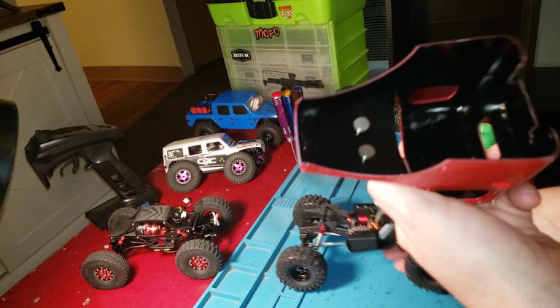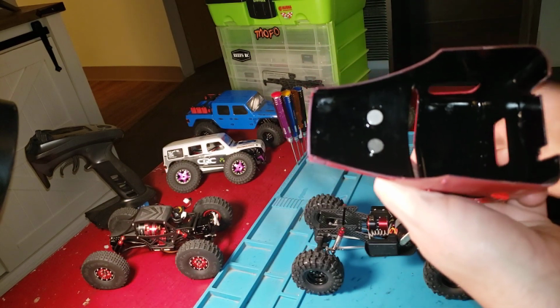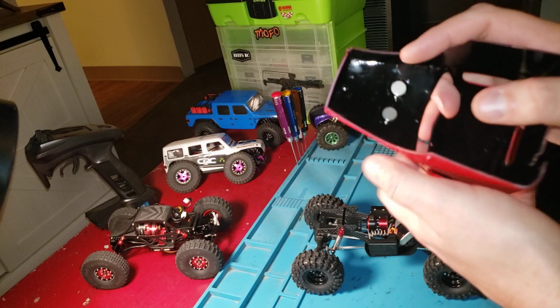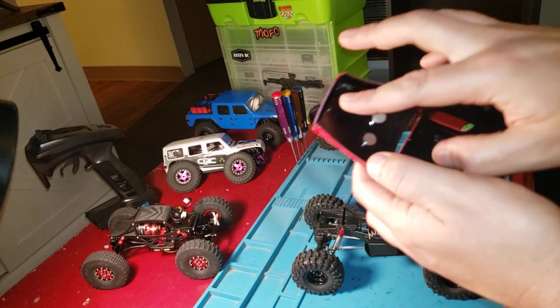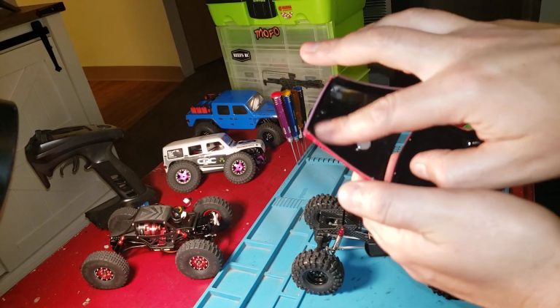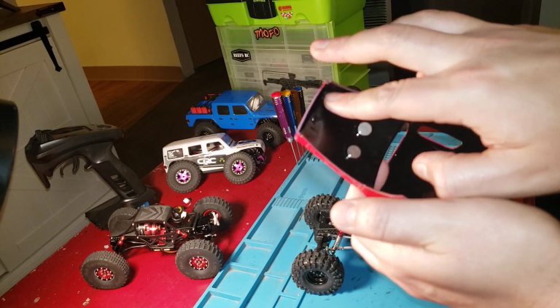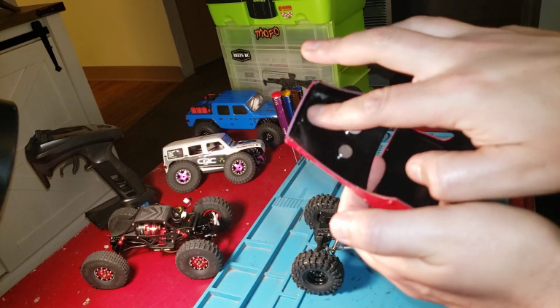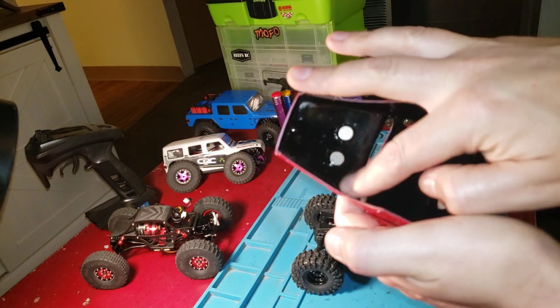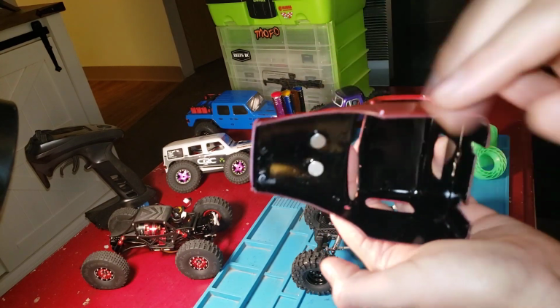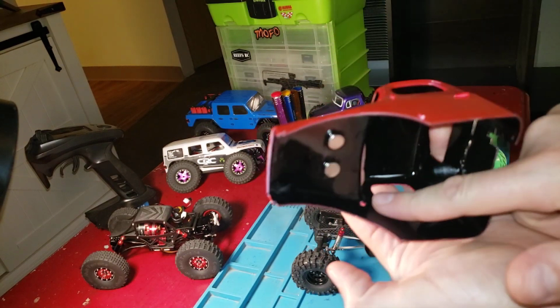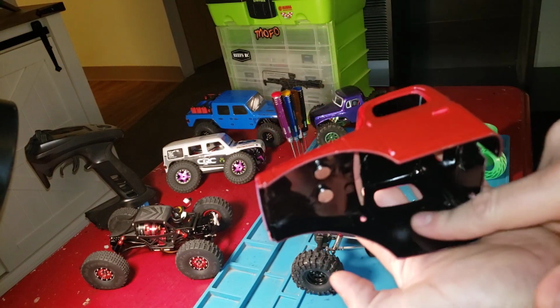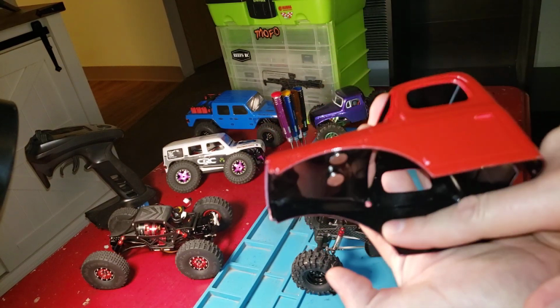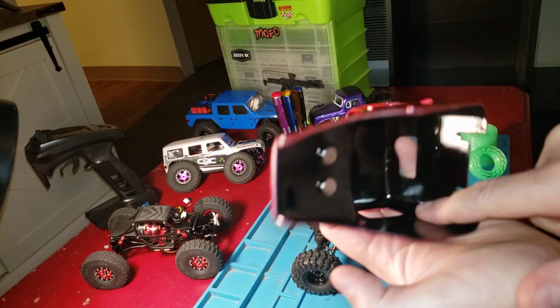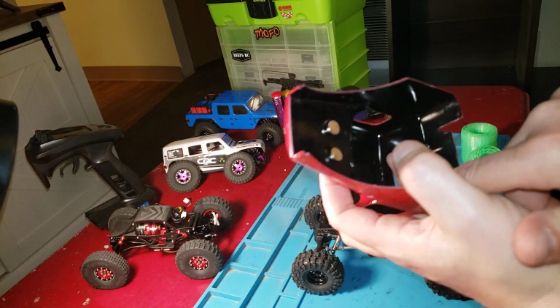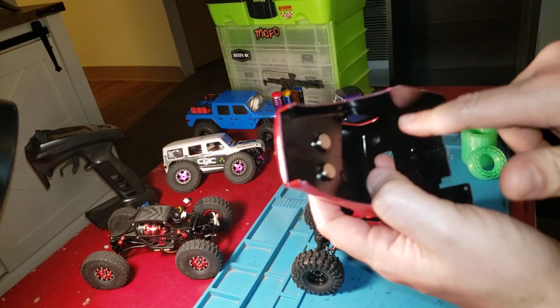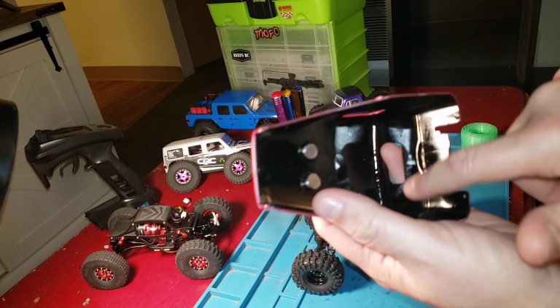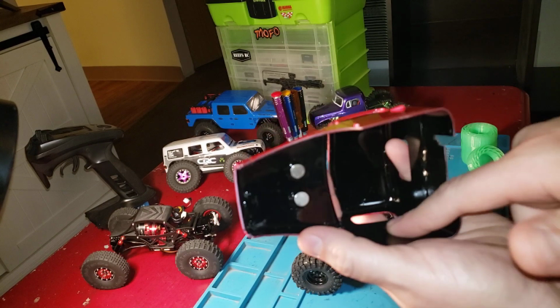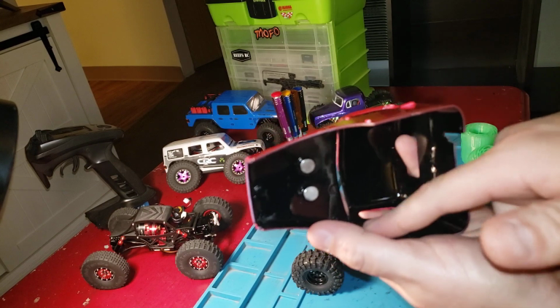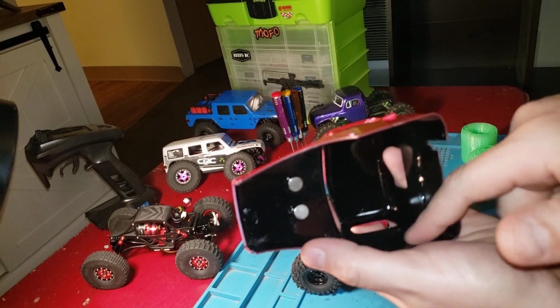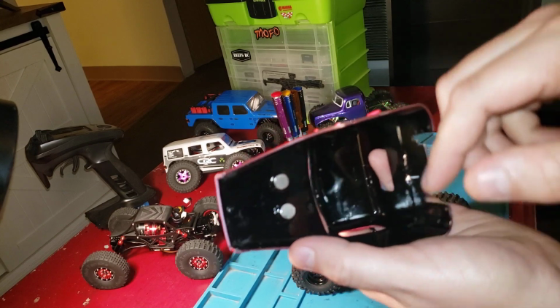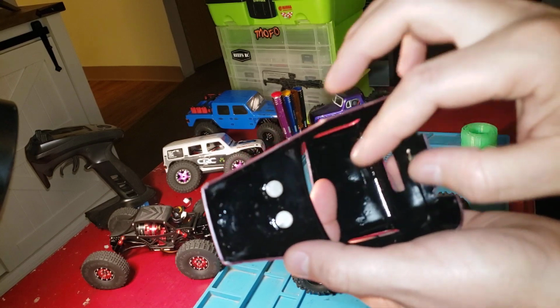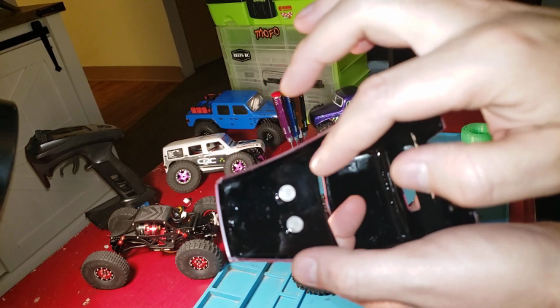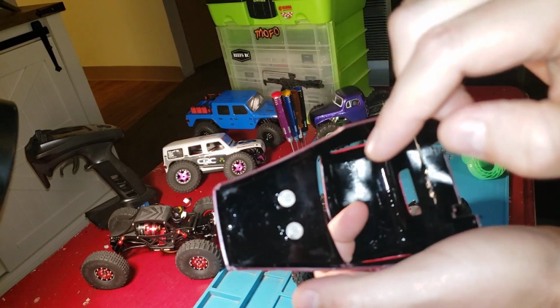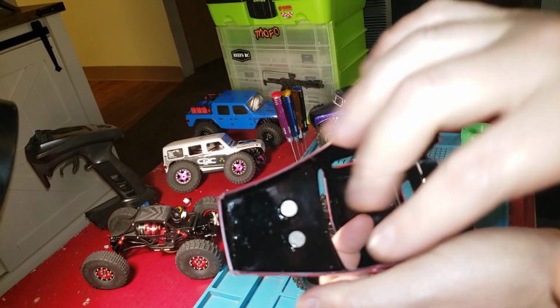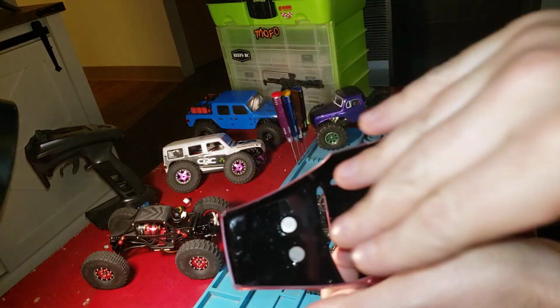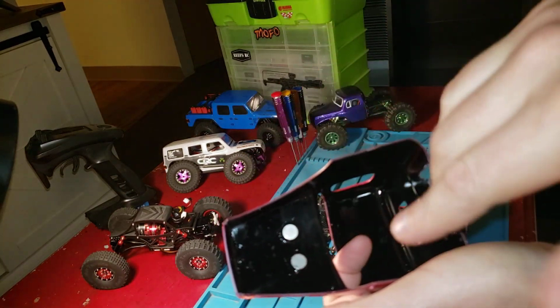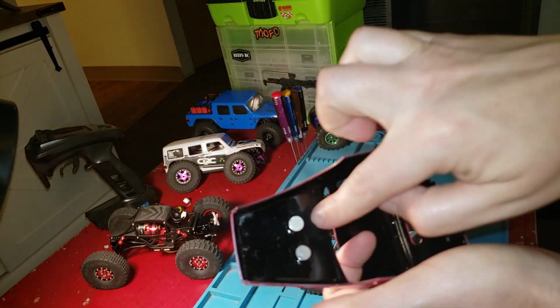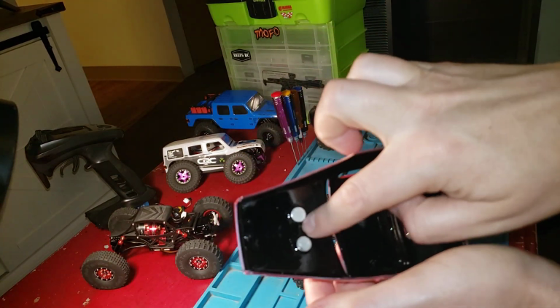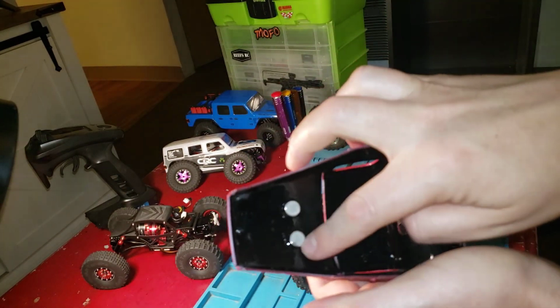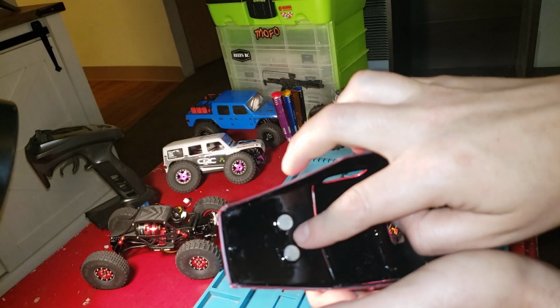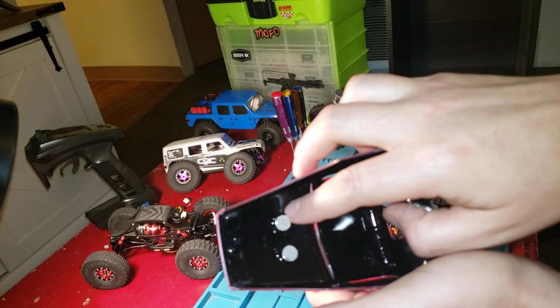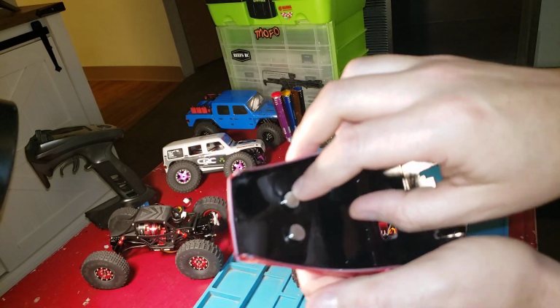I couldn't deal with the way the inside came — it came very unfinished. Don't mind my paint job, it's kind of not the greatest.